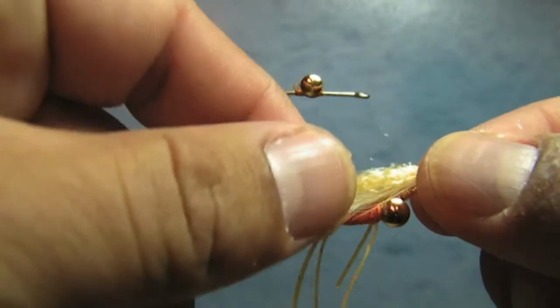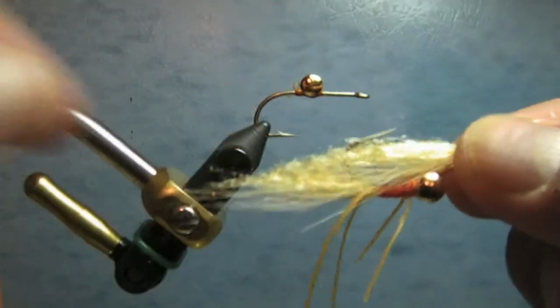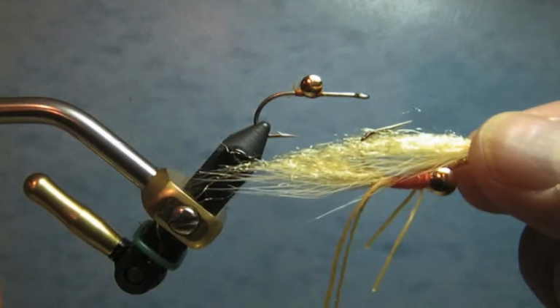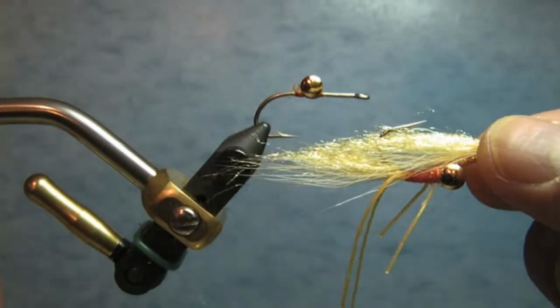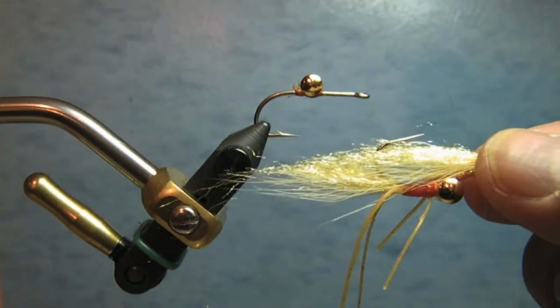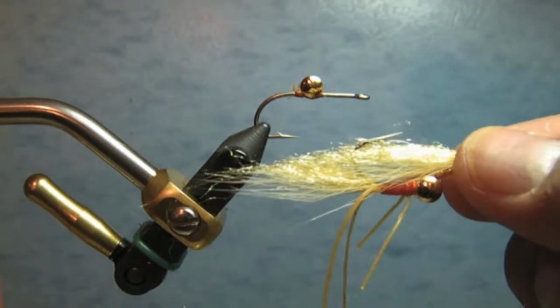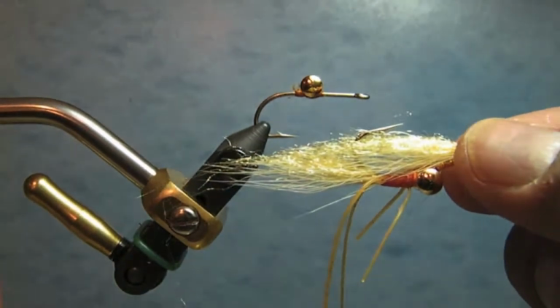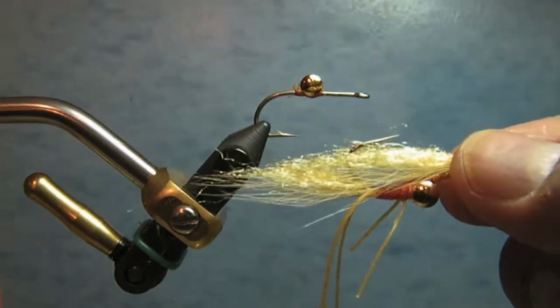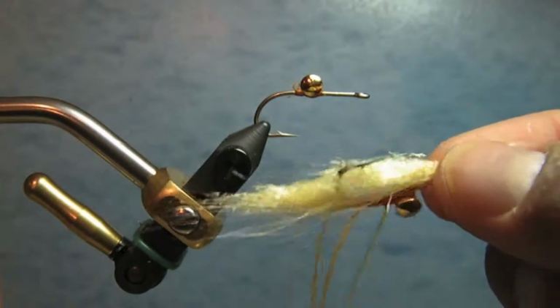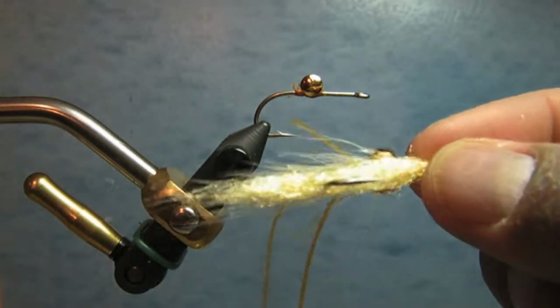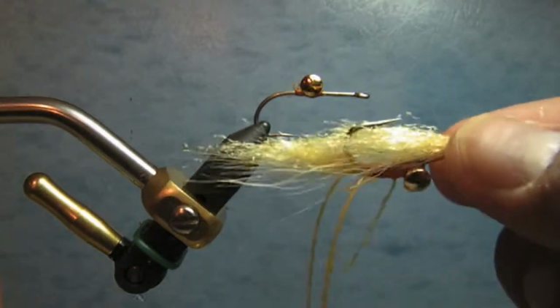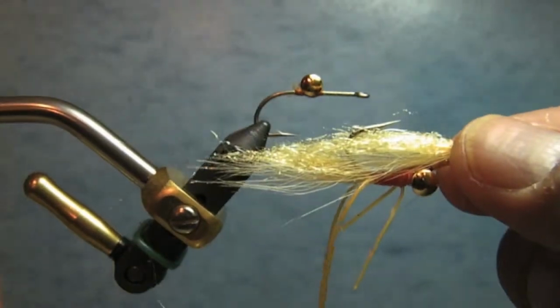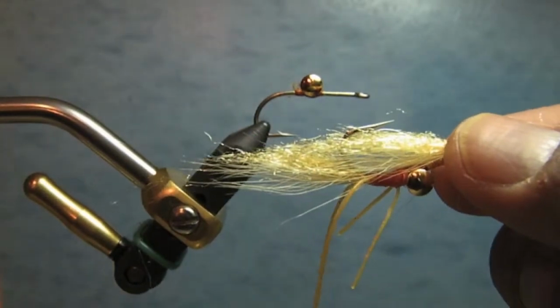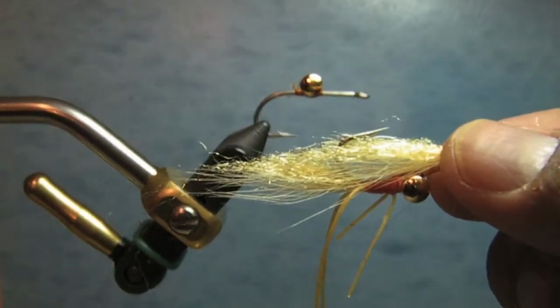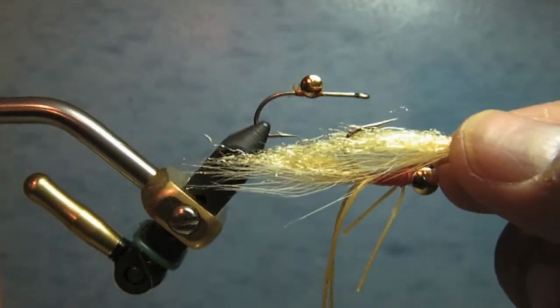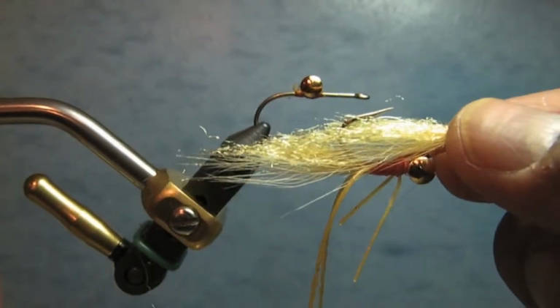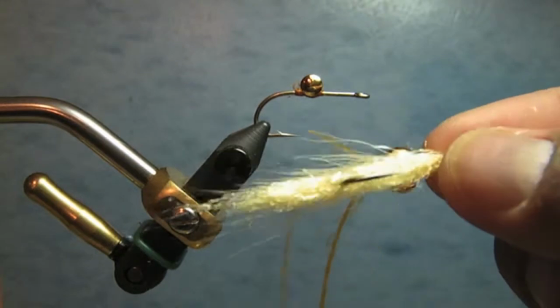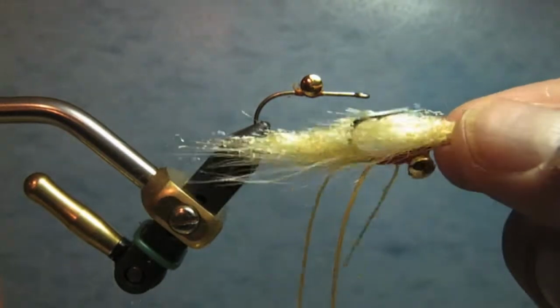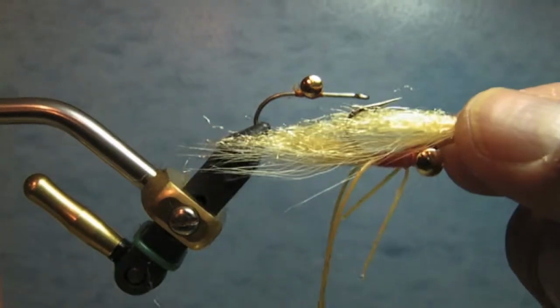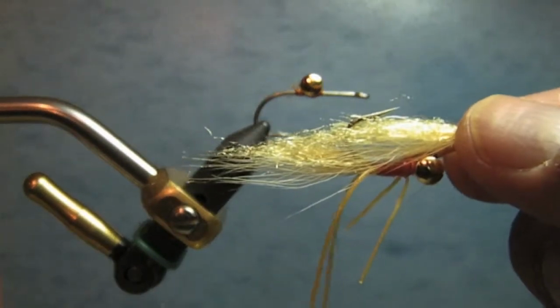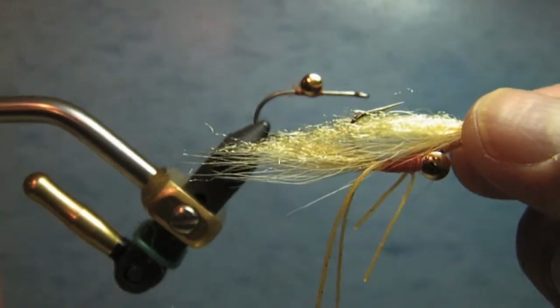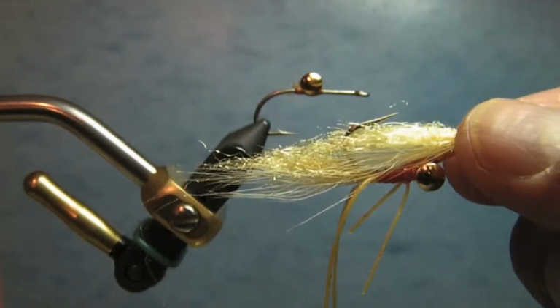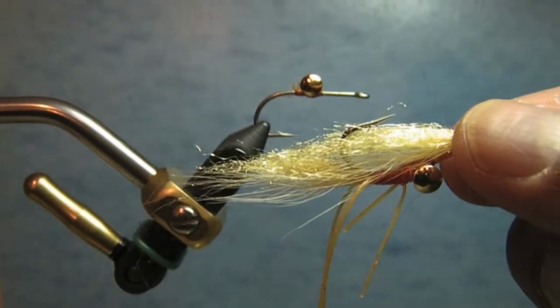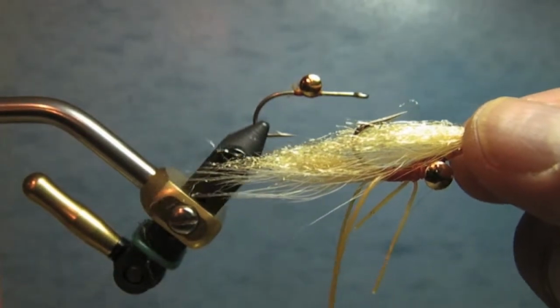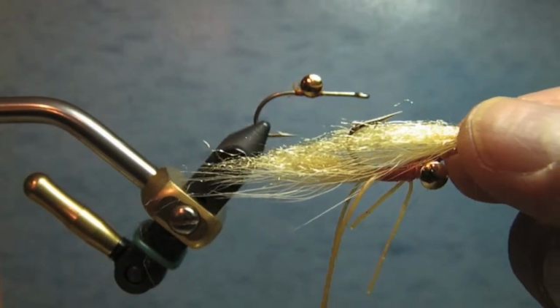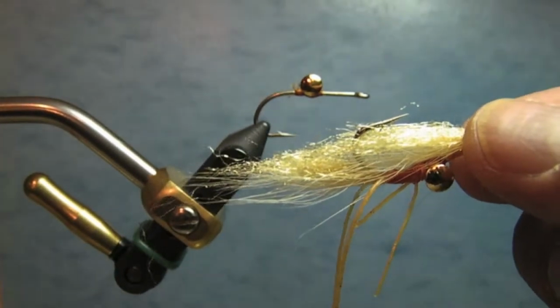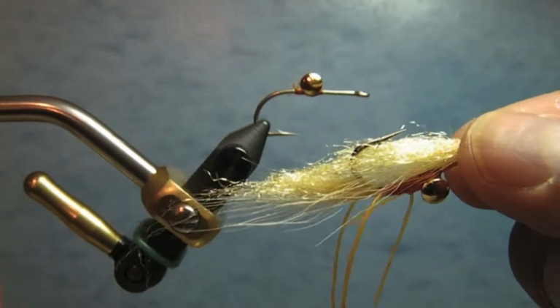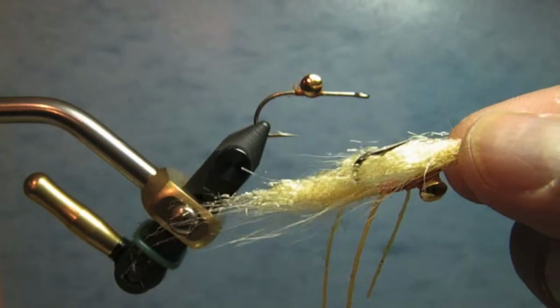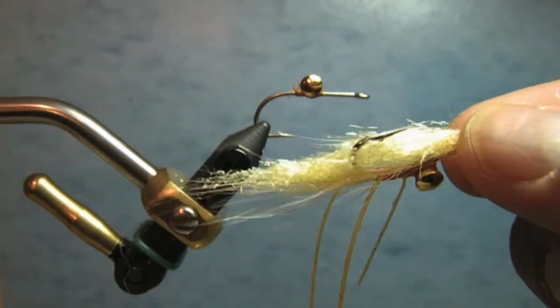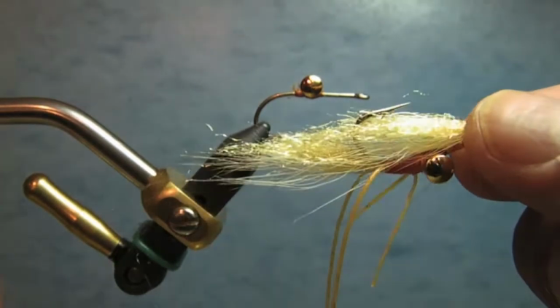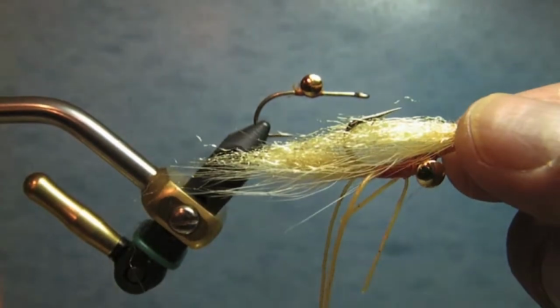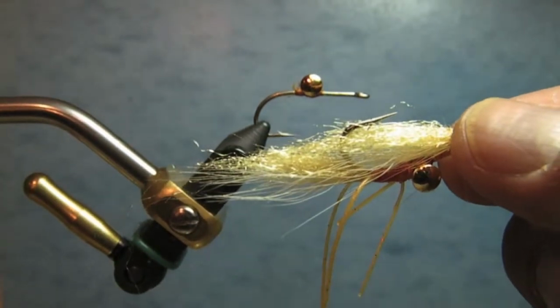It's a good fly — in bigger sizes it does really well for catching spotted bay bass and things of that sort. In these smaller sizes it does well for catching Corbina and other fish that live there in Long Beach.